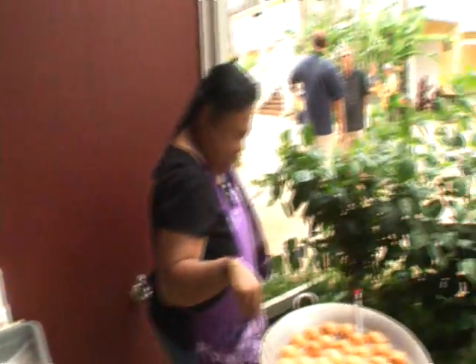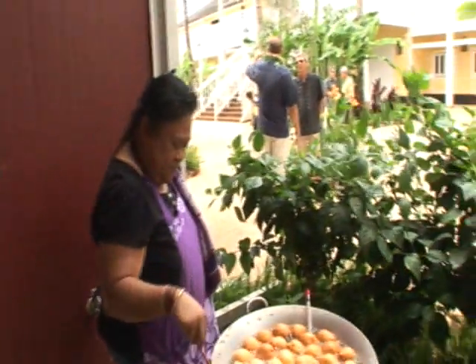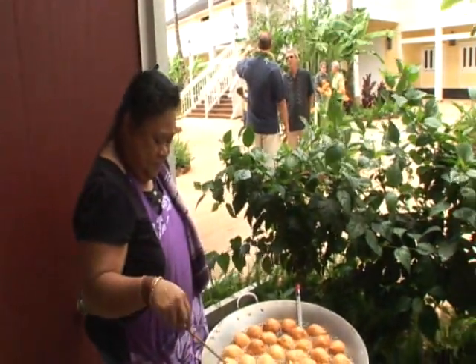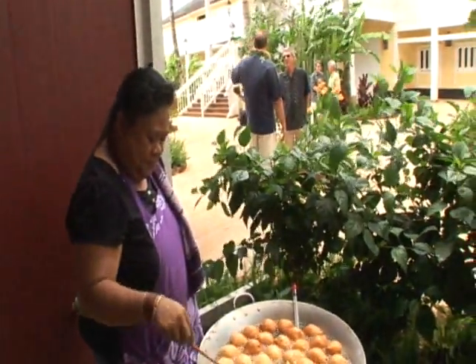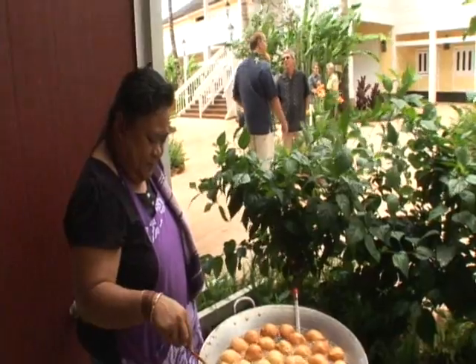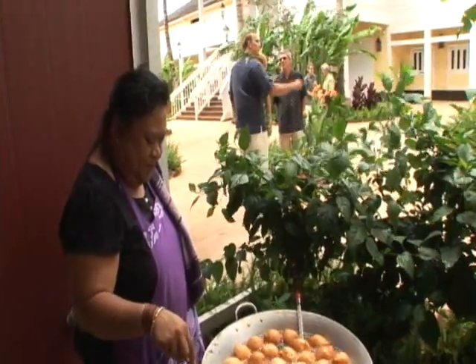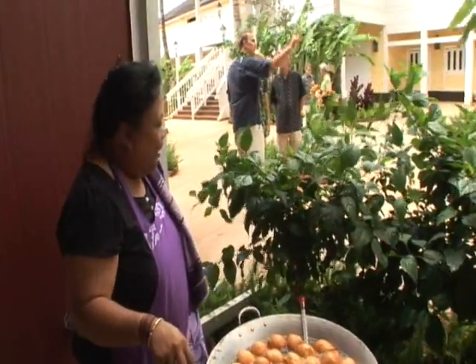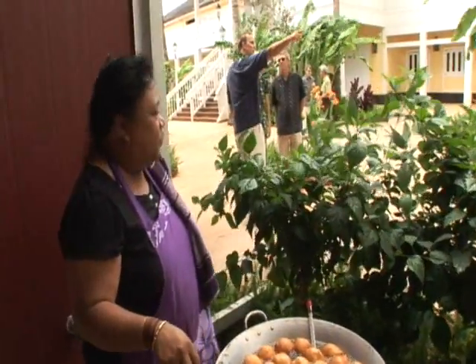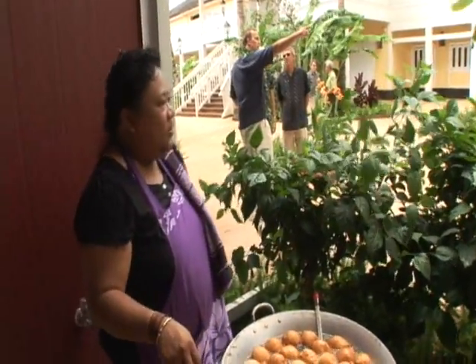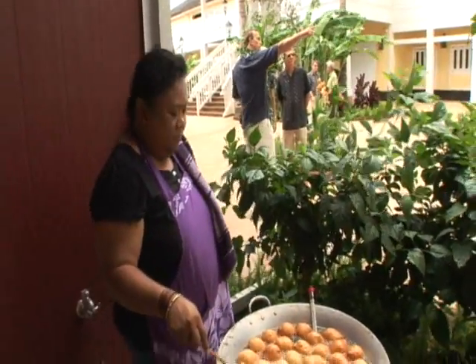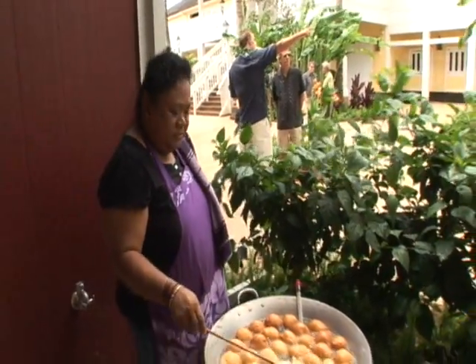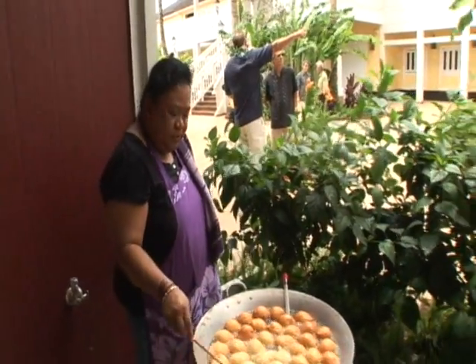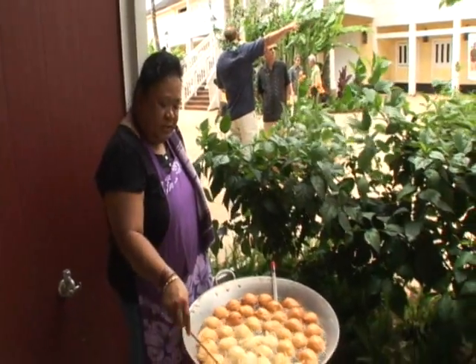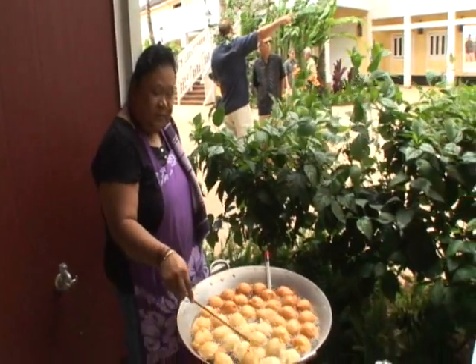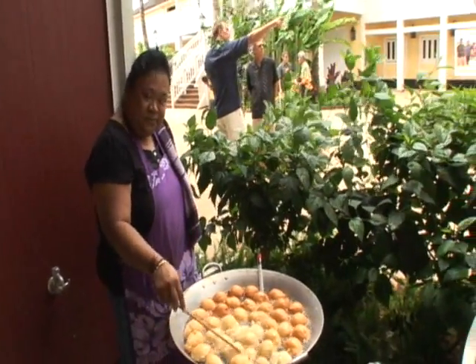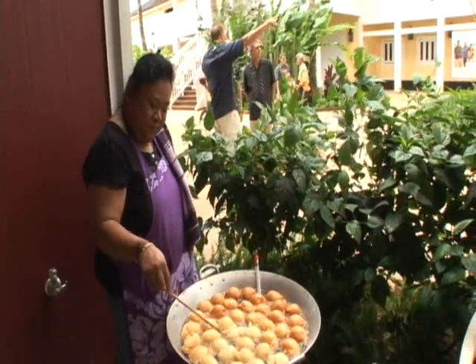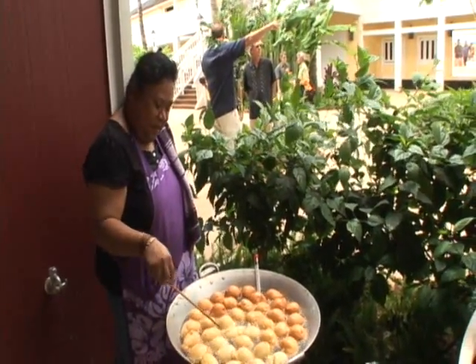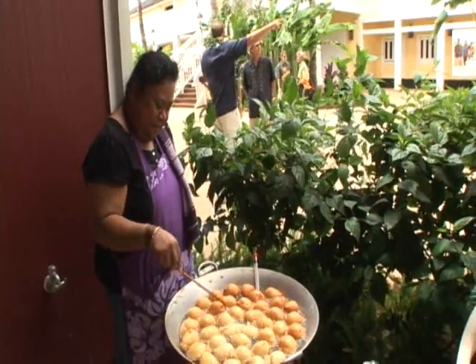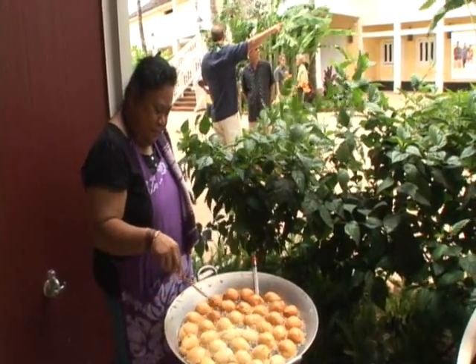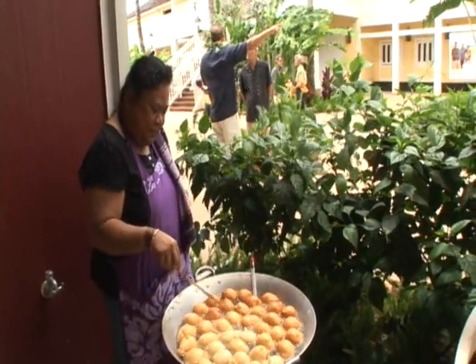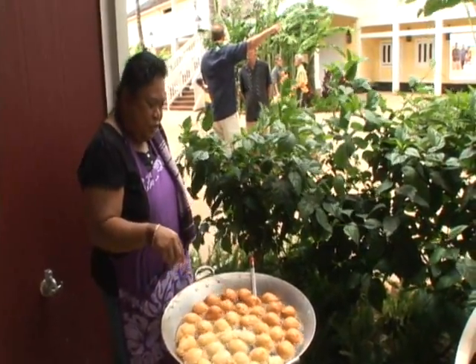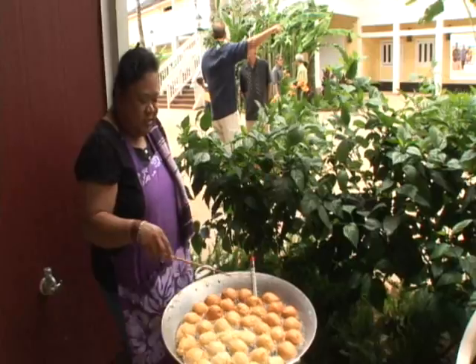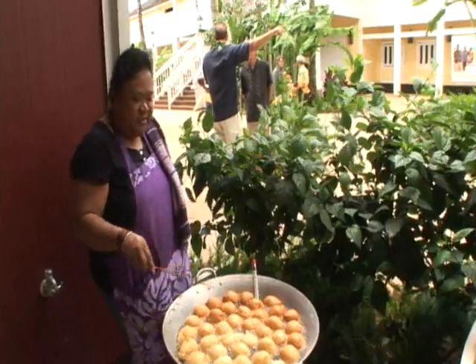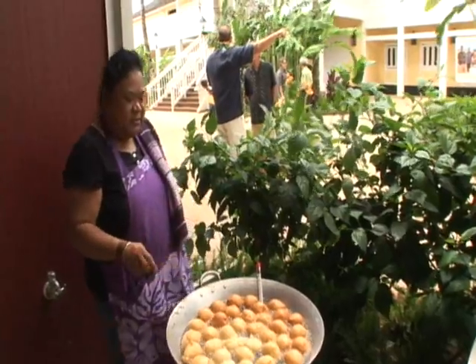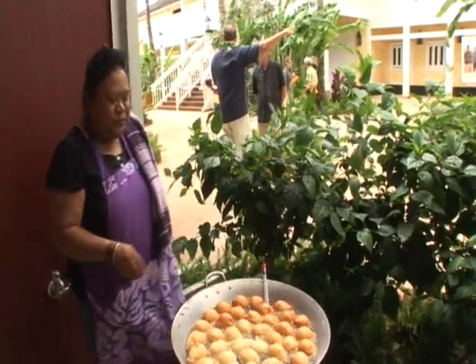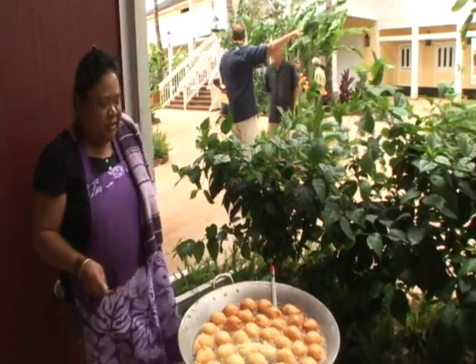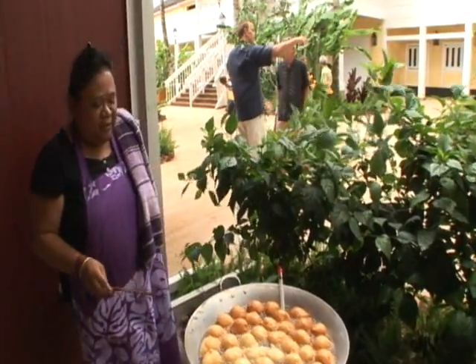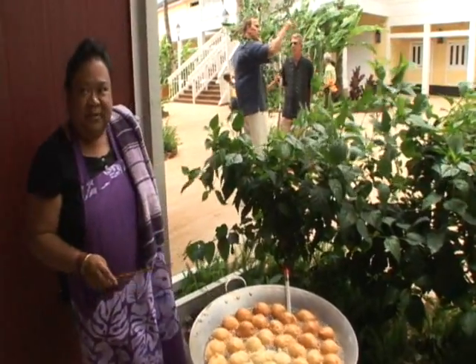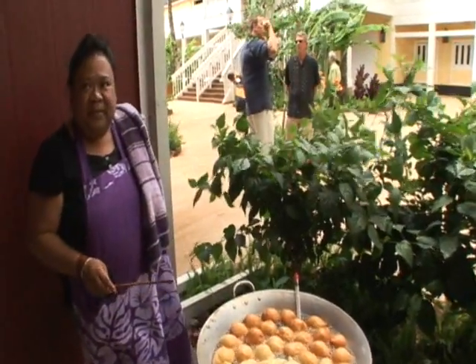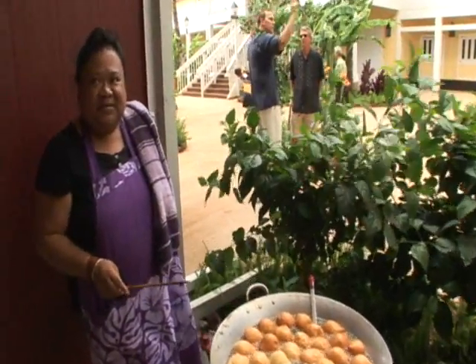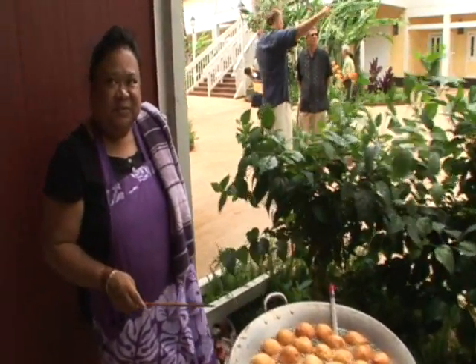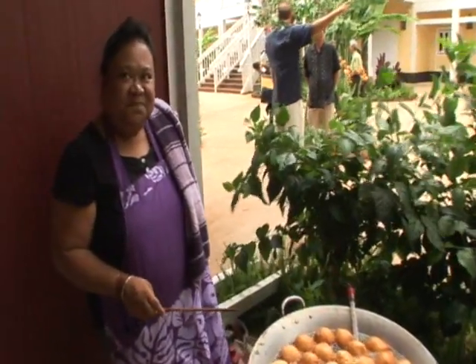Are you guys hot over here? The breeze is pretty good here. It's good because it keeps the temperature at the right place.